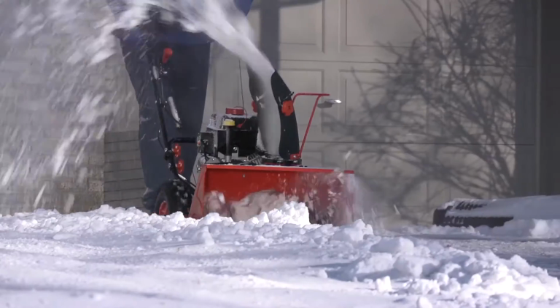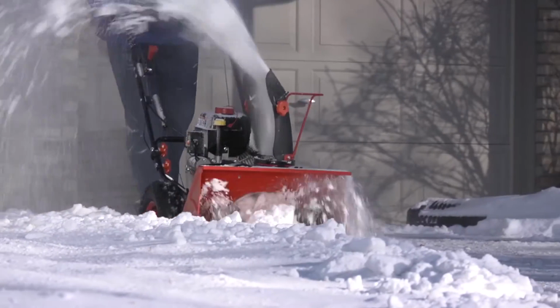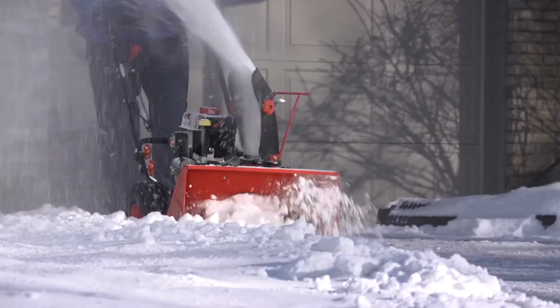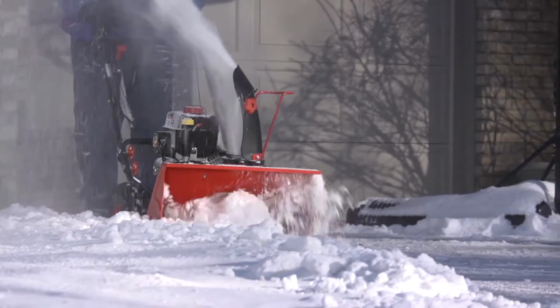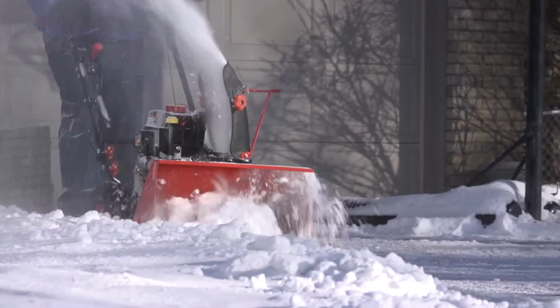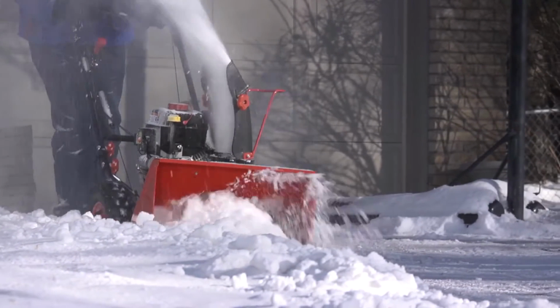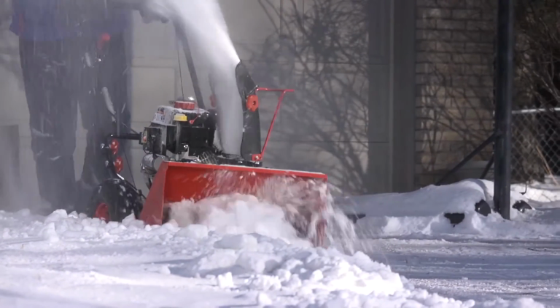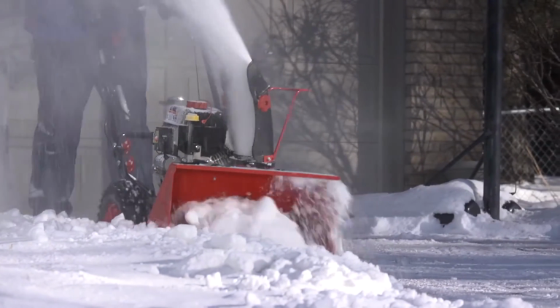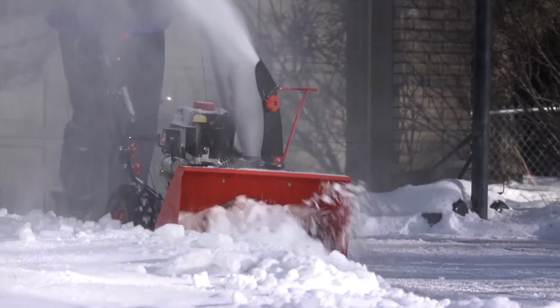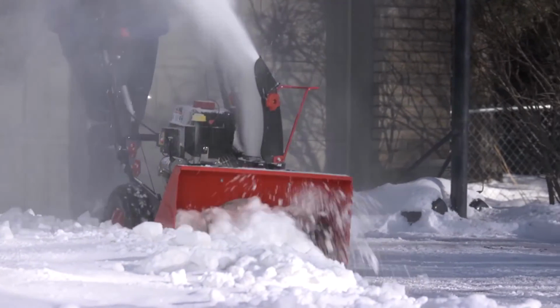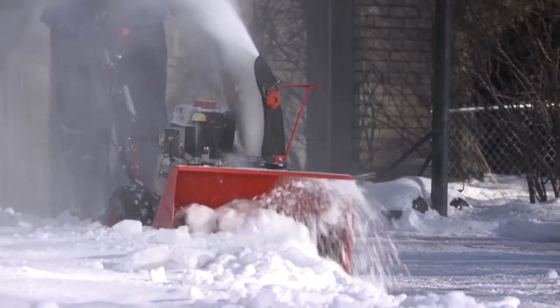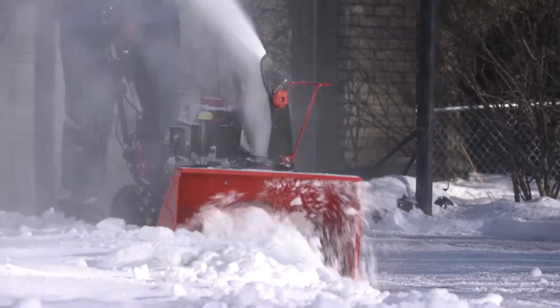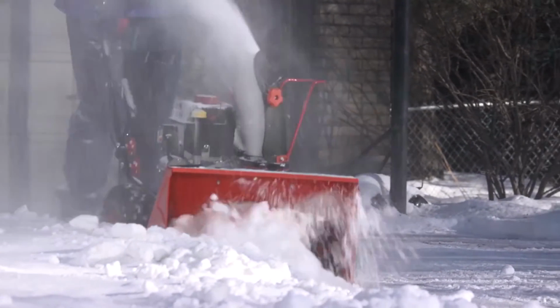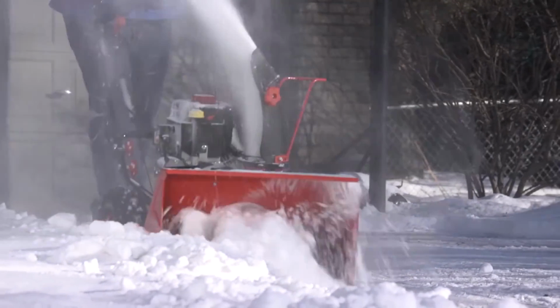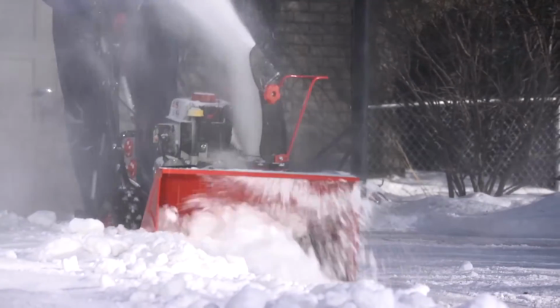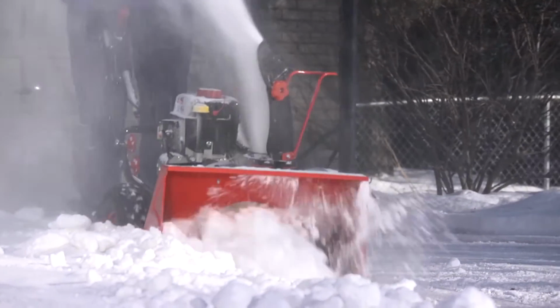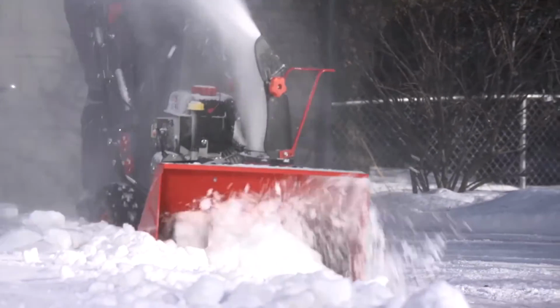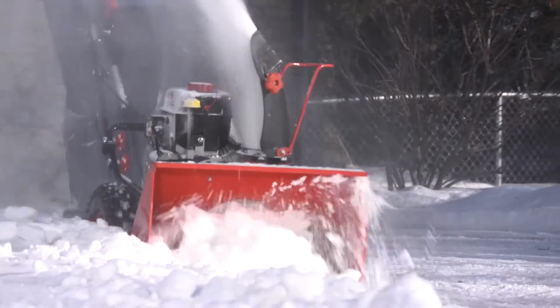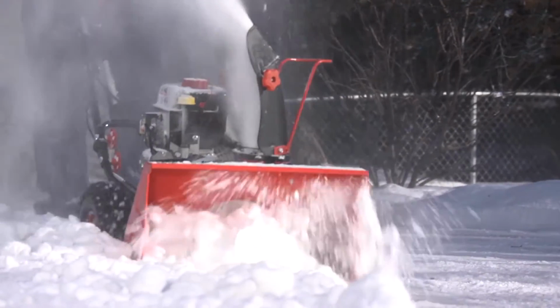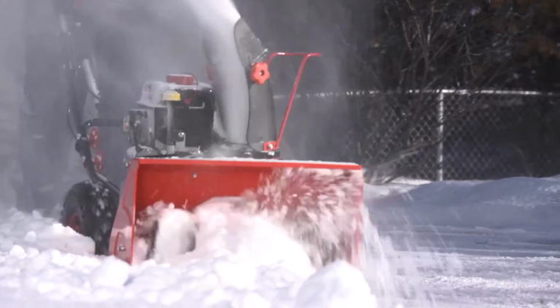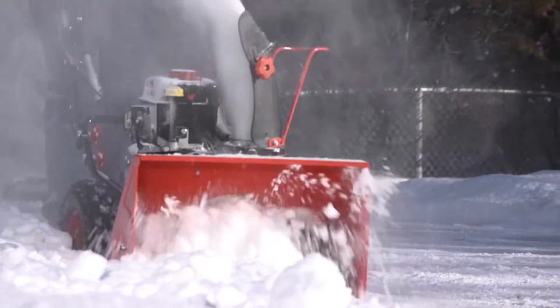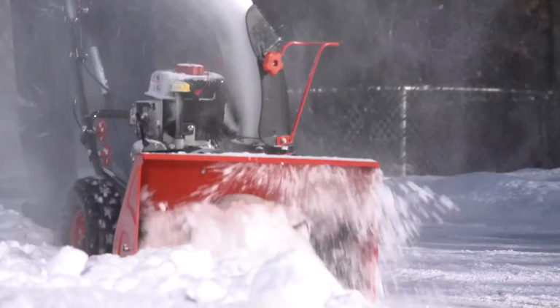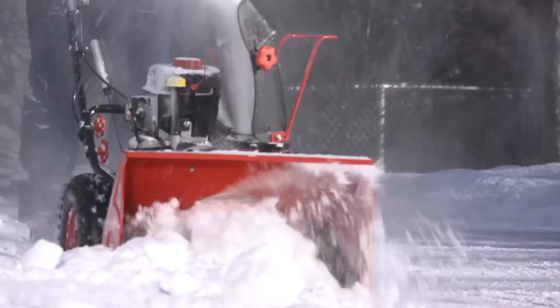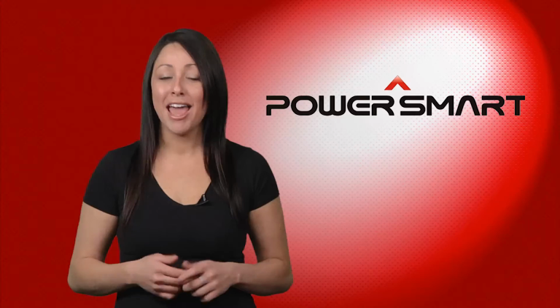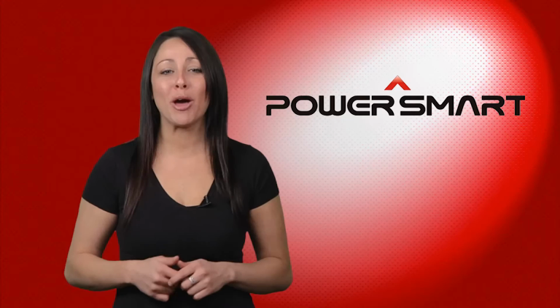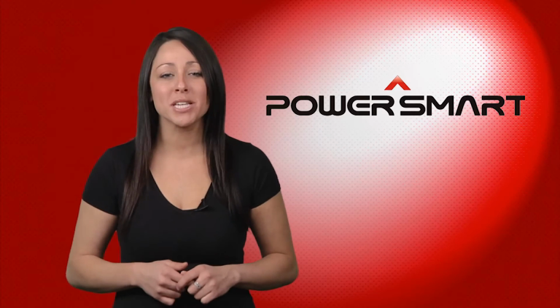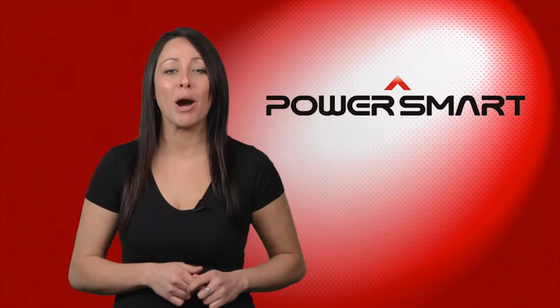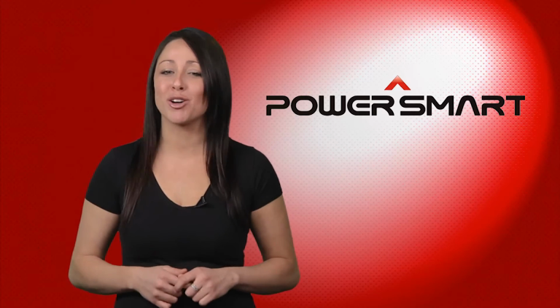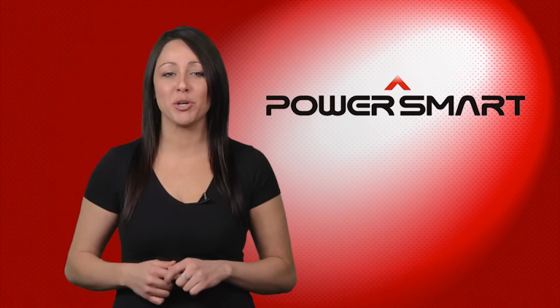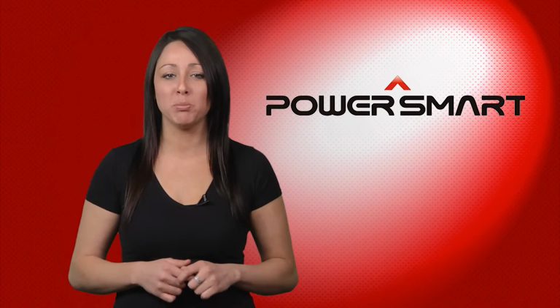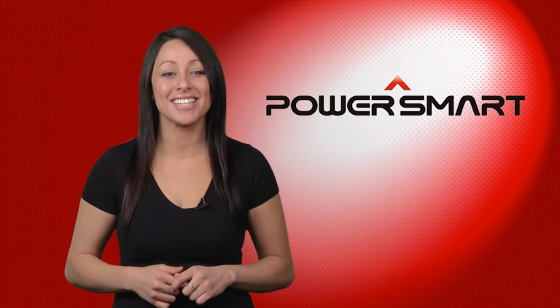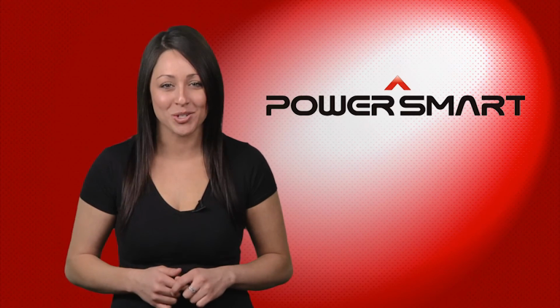The PowerSmart 22-Inch Snowblower's straightforward controls make it simple to operate. 4 forward speeds, 2 reverse speeds, and self-propelled steering enable you to easily move snow at your own pace. And when the weather warms up, the PowerSmart 22-Inch Snowblower is easy to store.